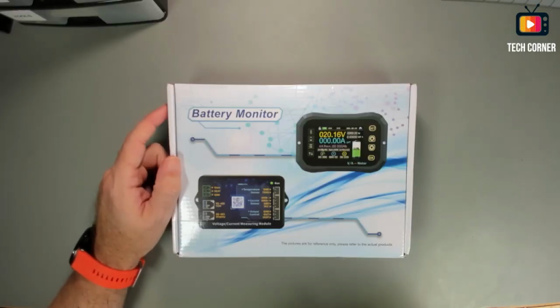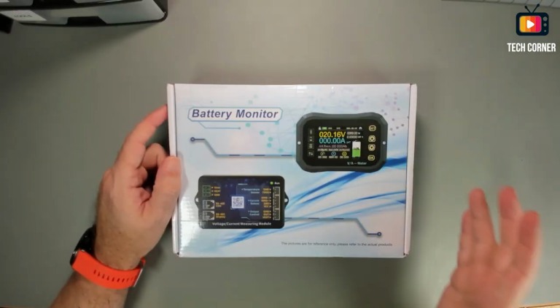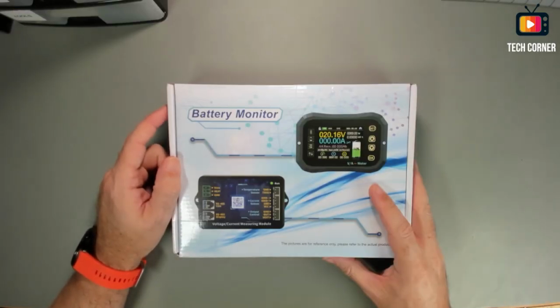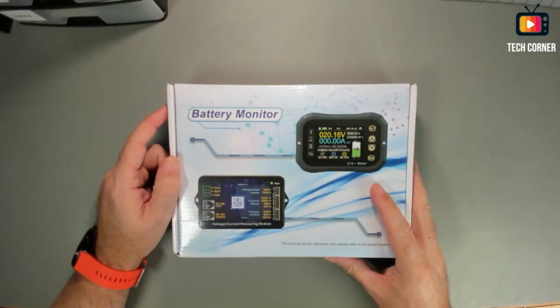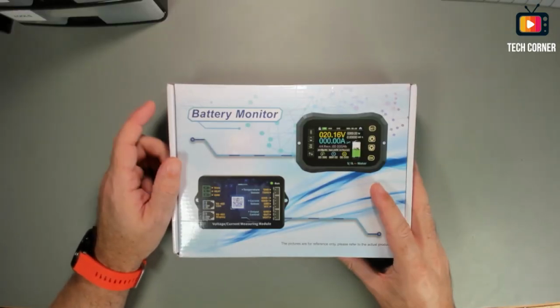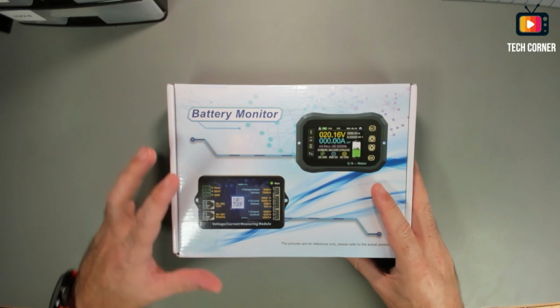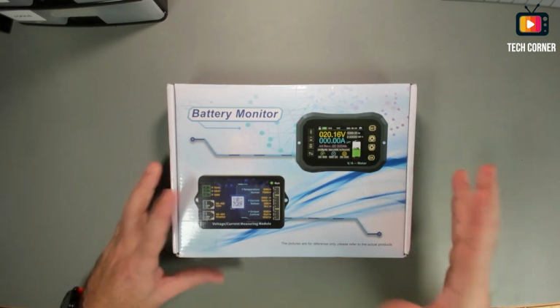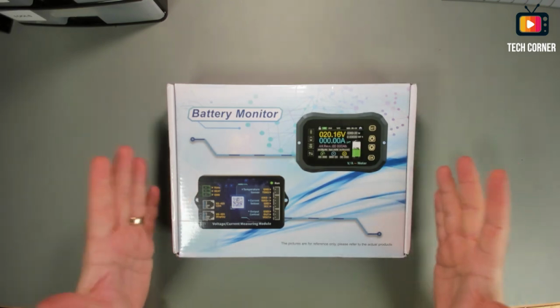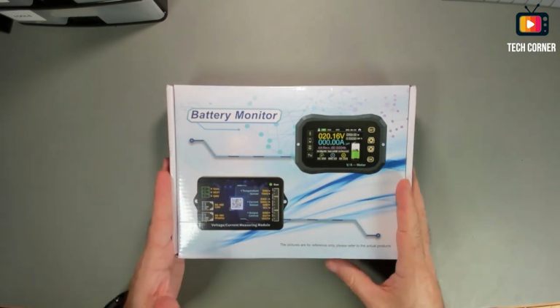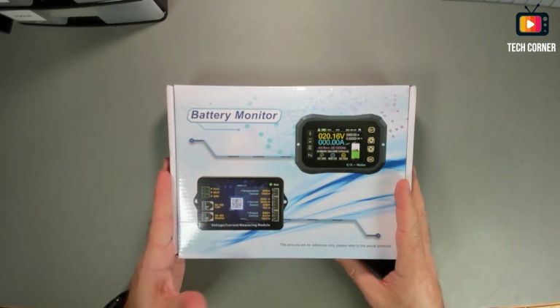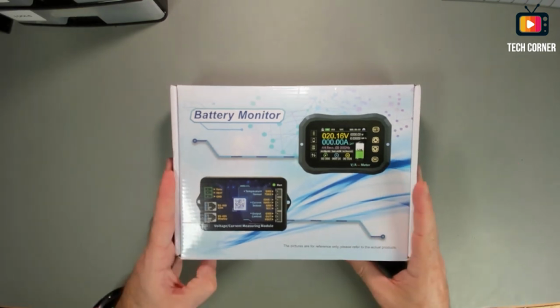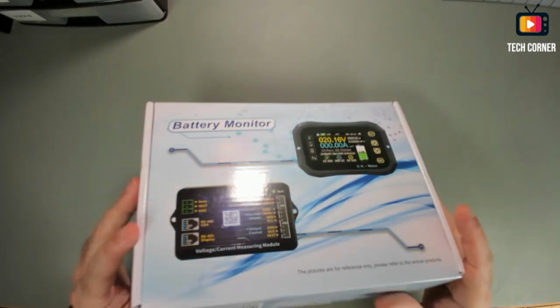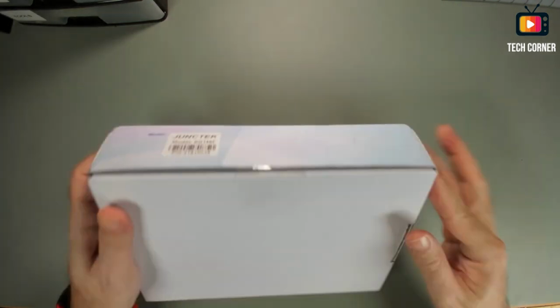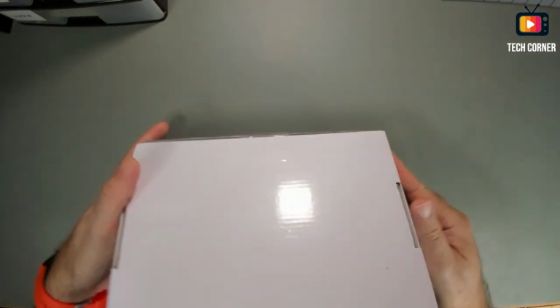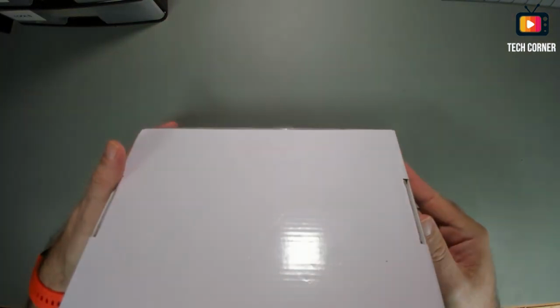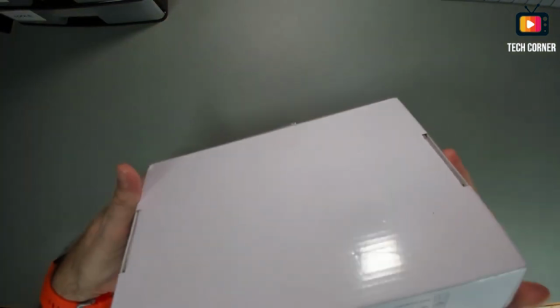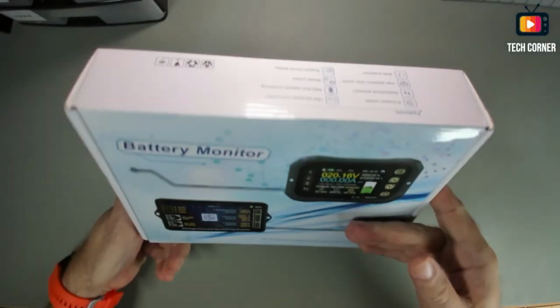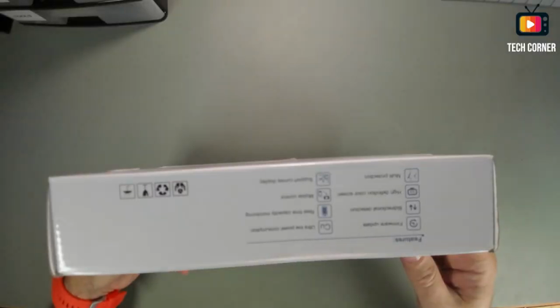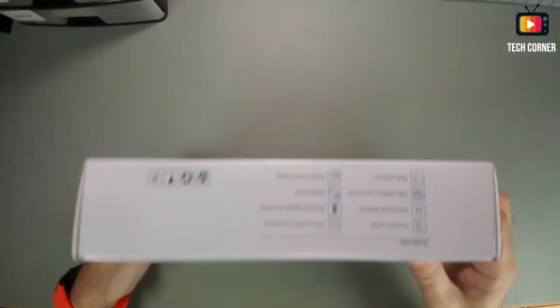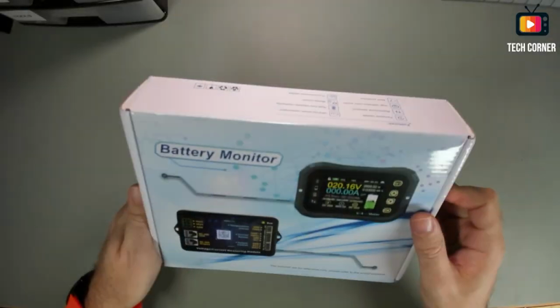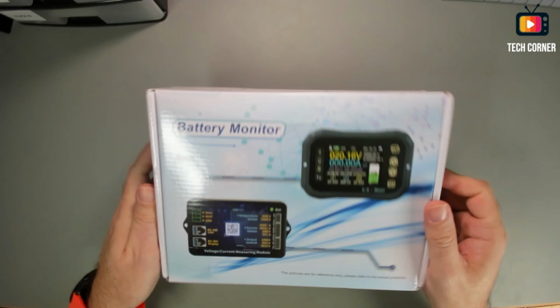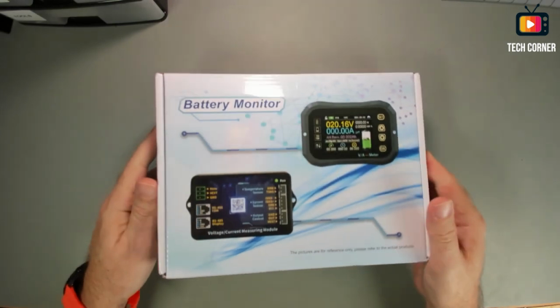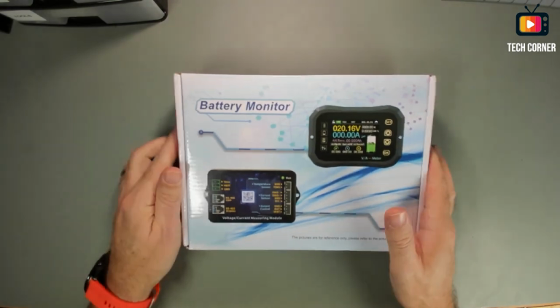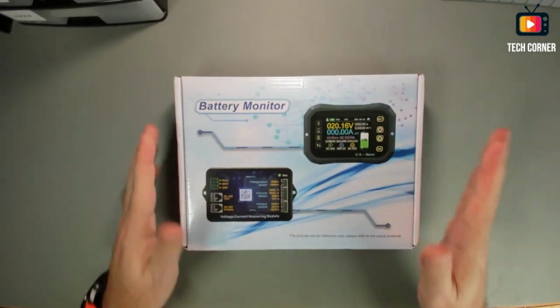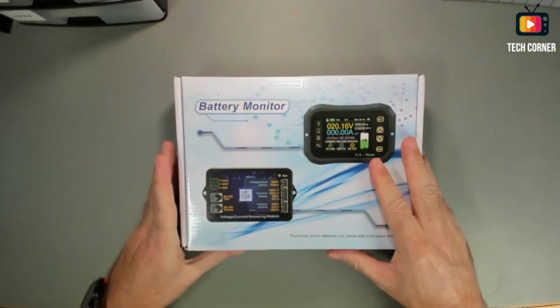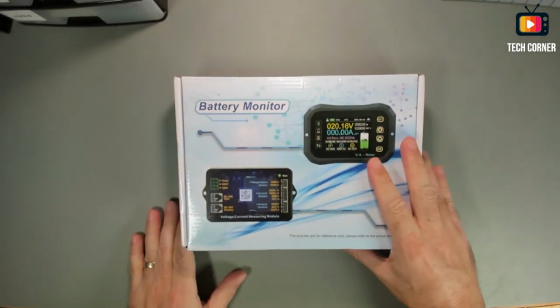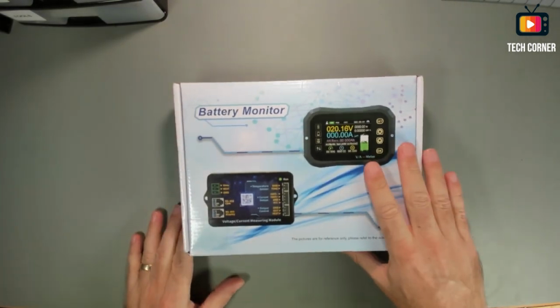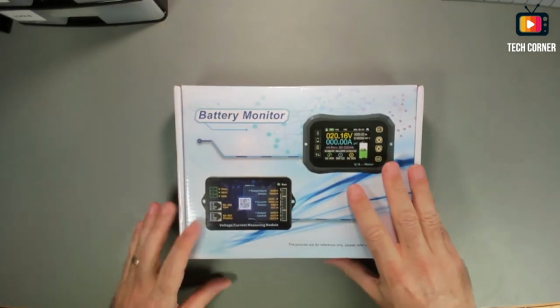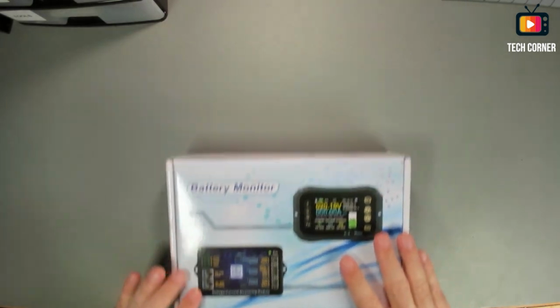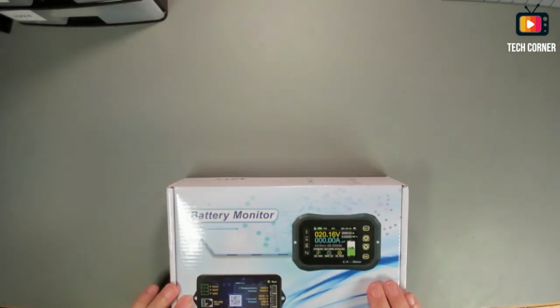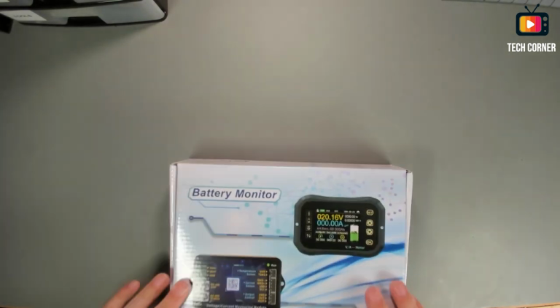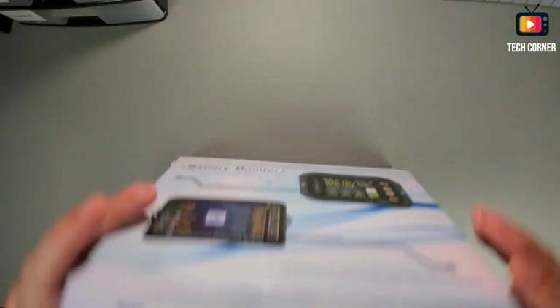I have here the box to see what's in it. This is the box that comes with the device. Let's see what's in it.